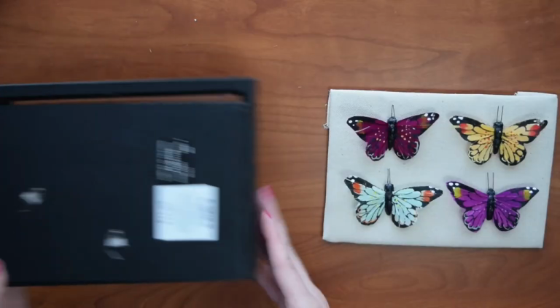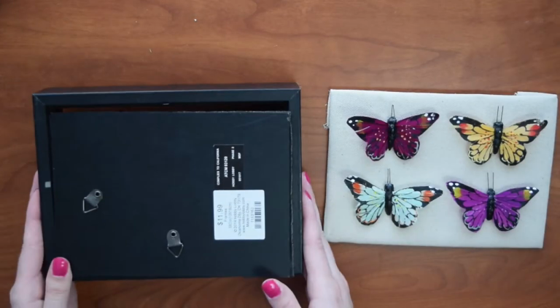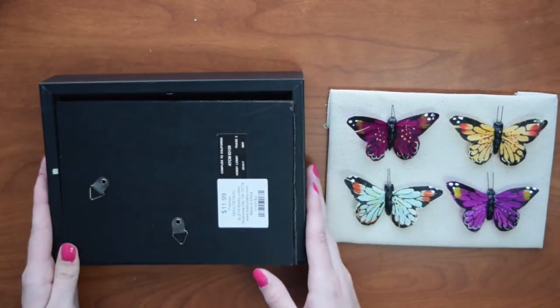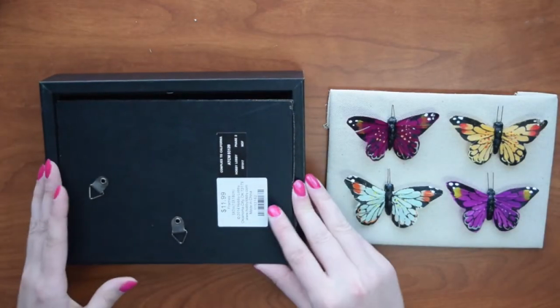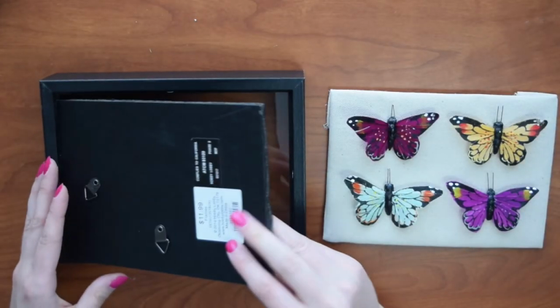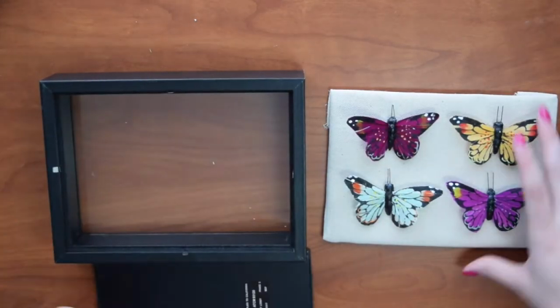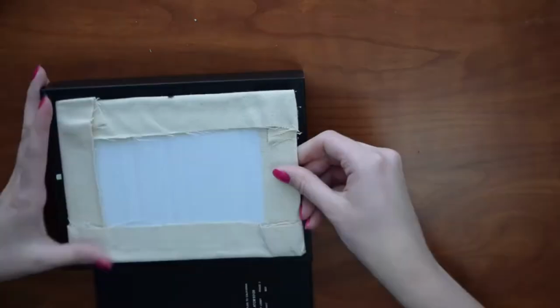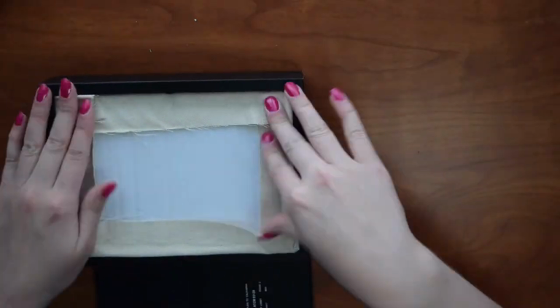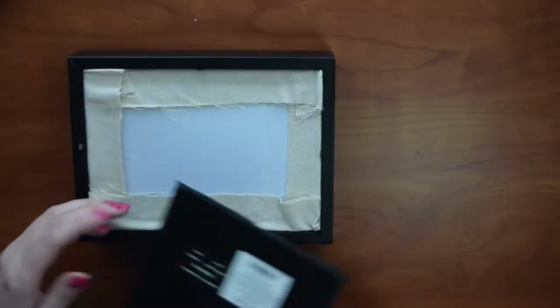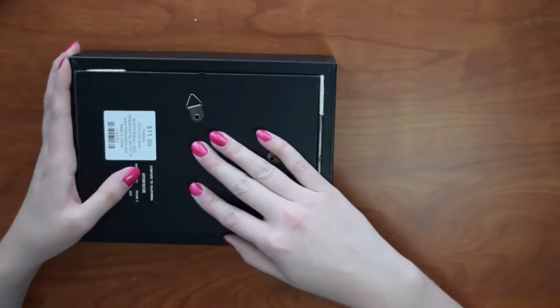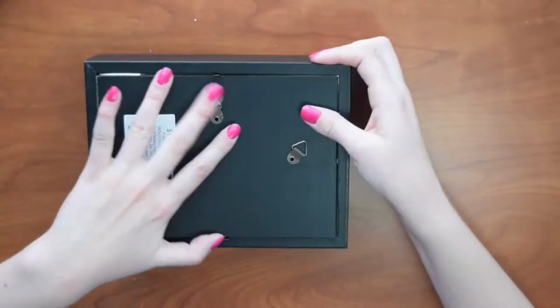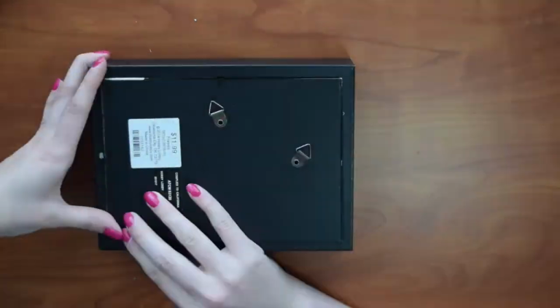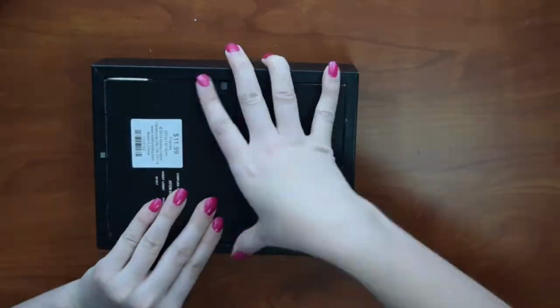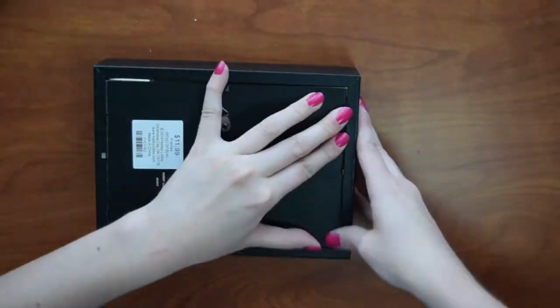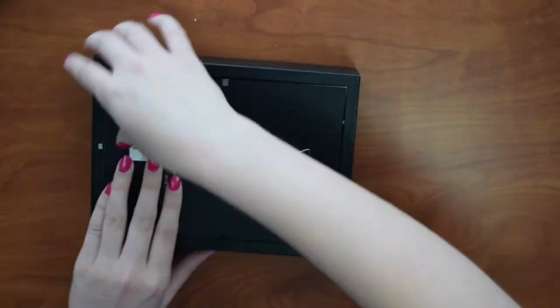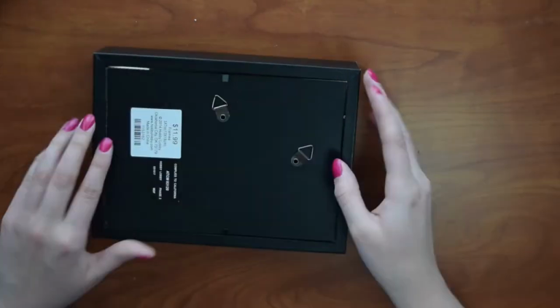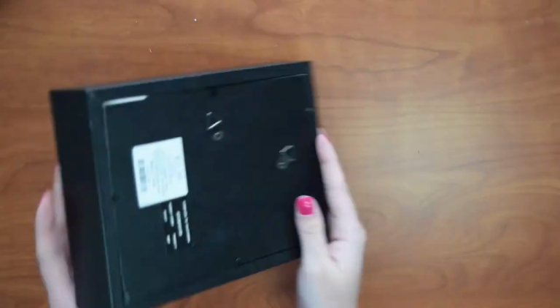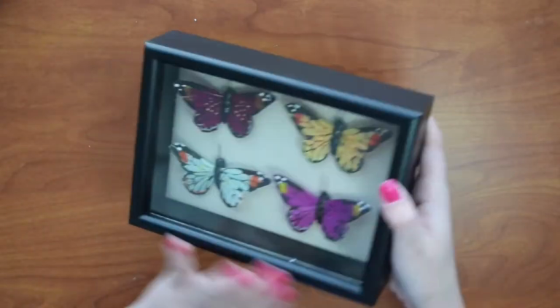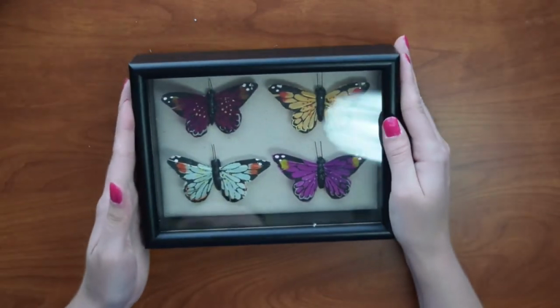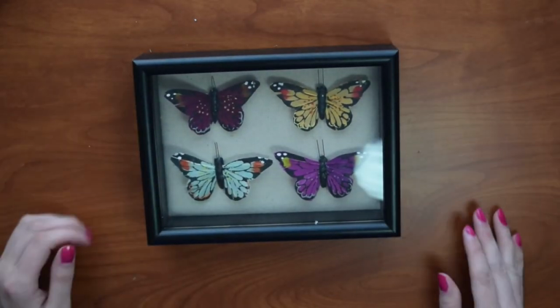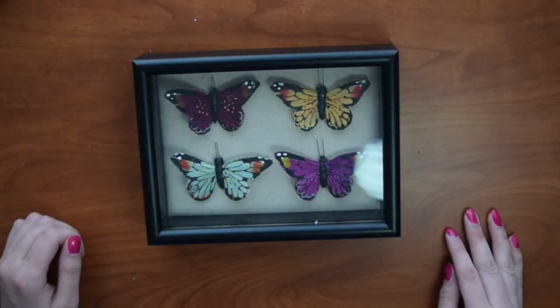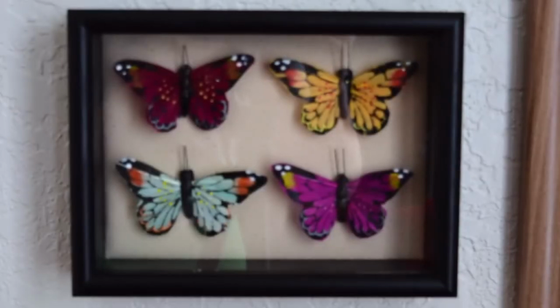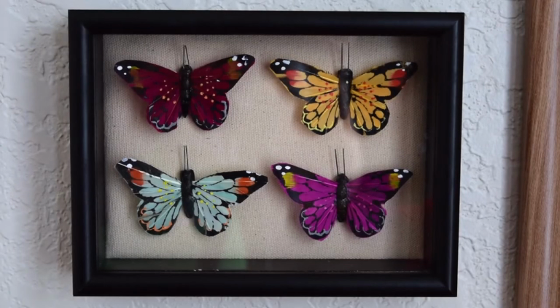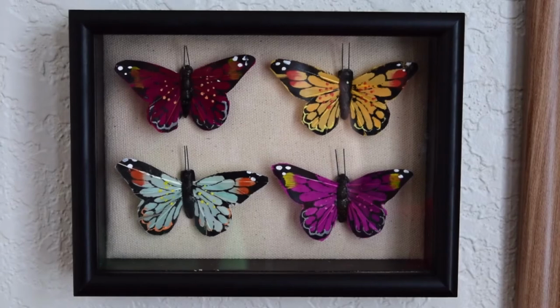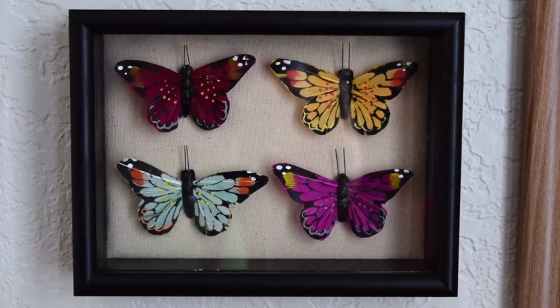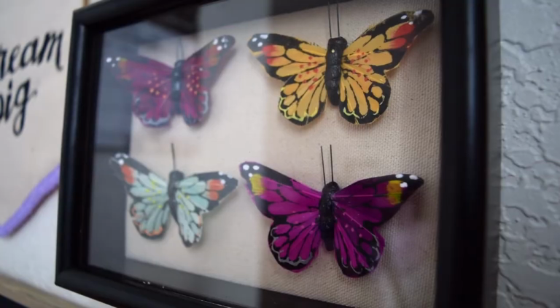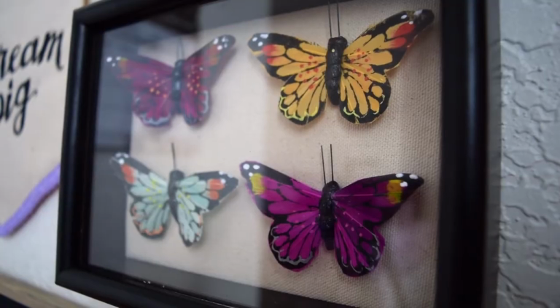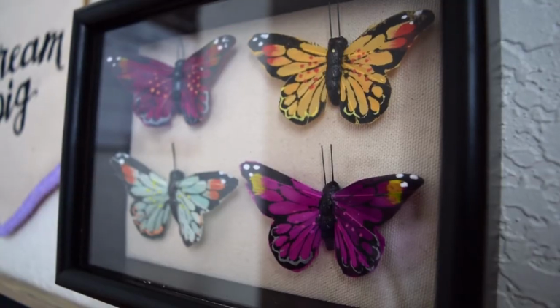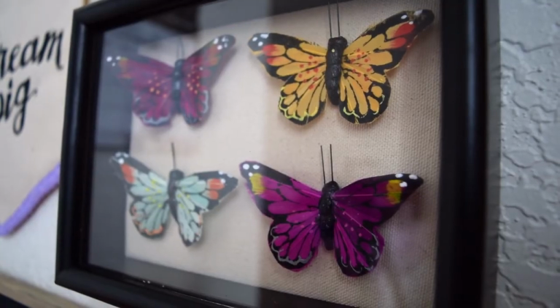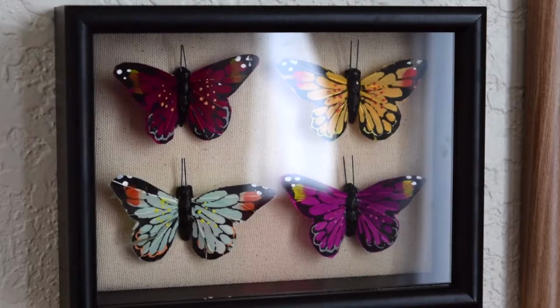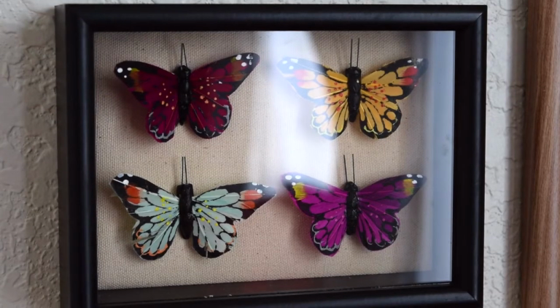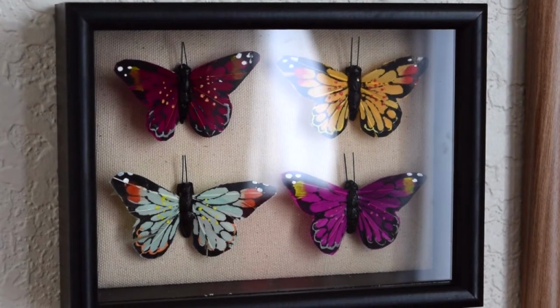Lastly, reassemble the frame. It might be a snug fit but the cardboard should squish down enough for it to fit. And now you have a cute shadow box display without harming a single butterfly.